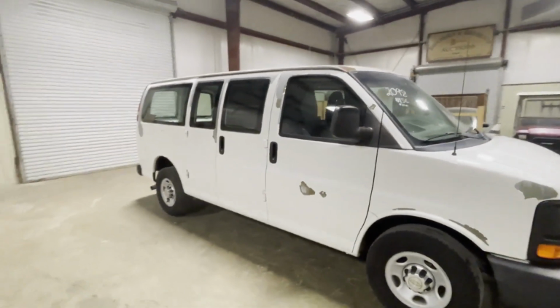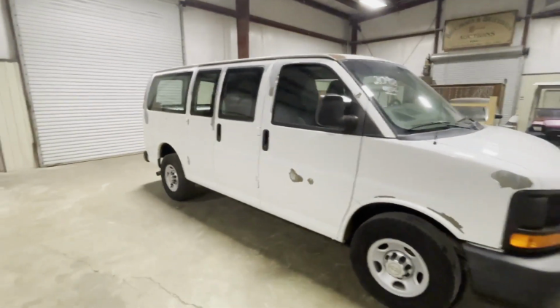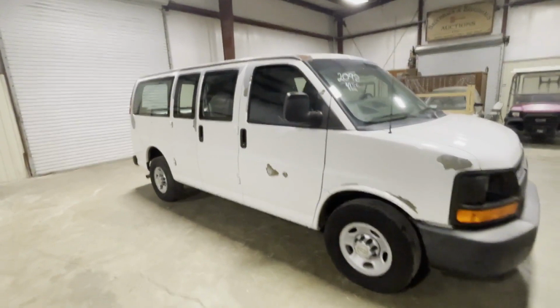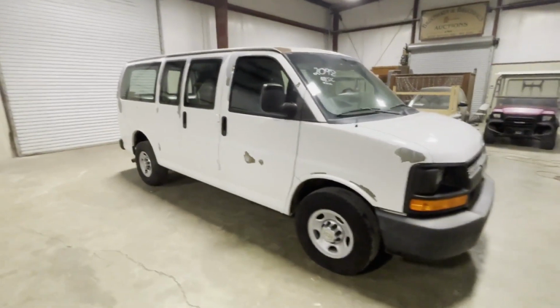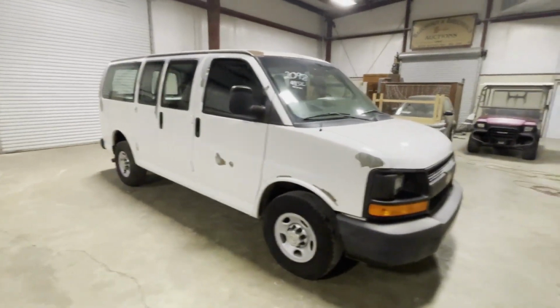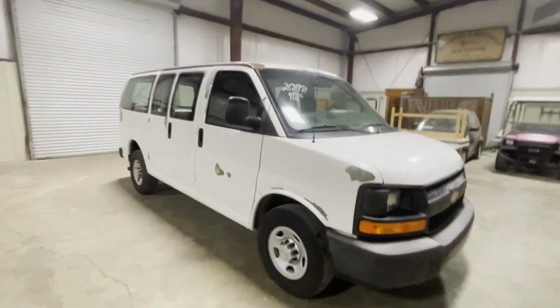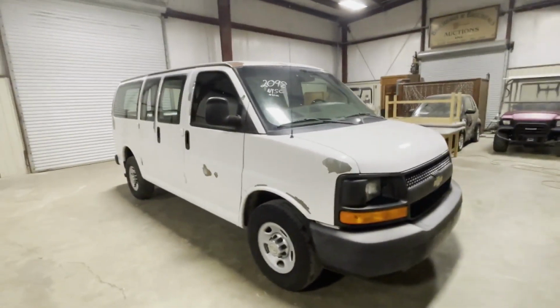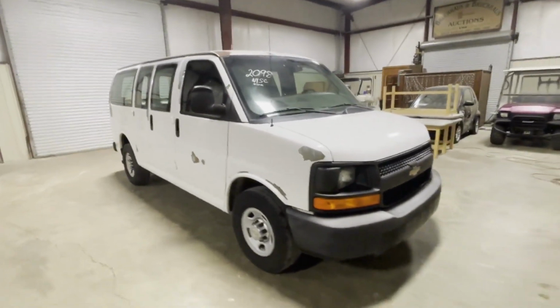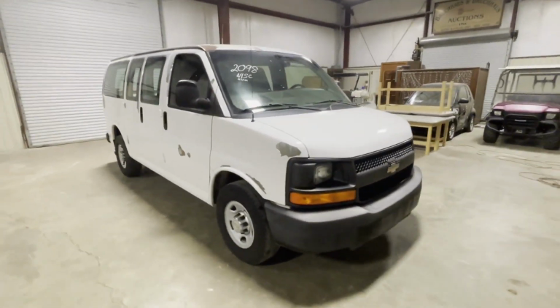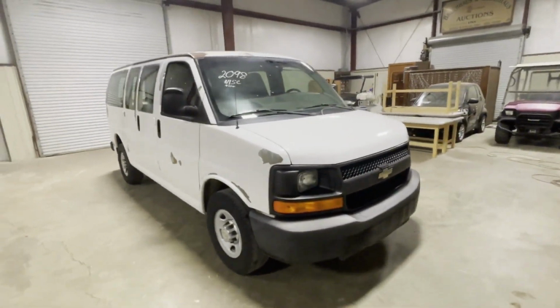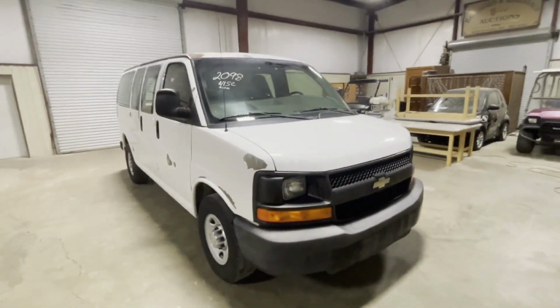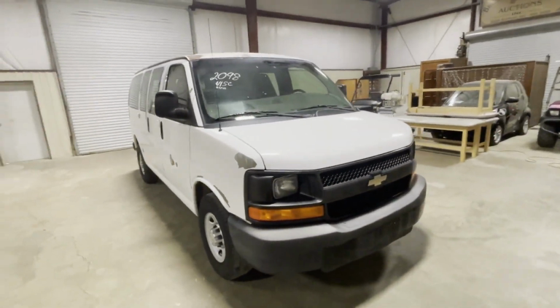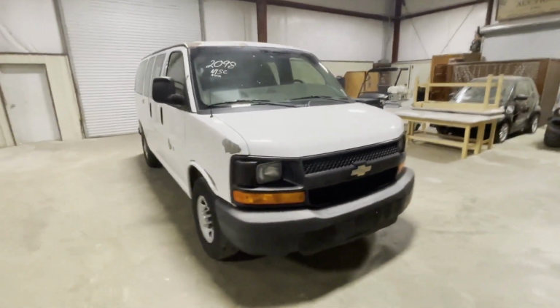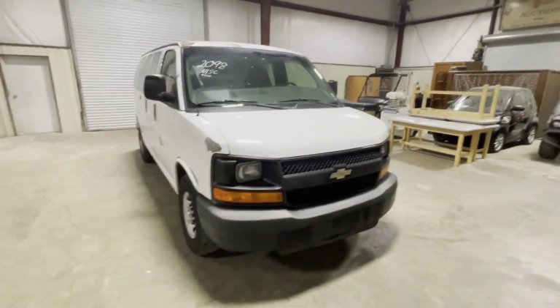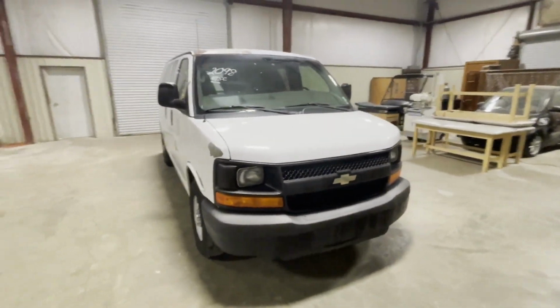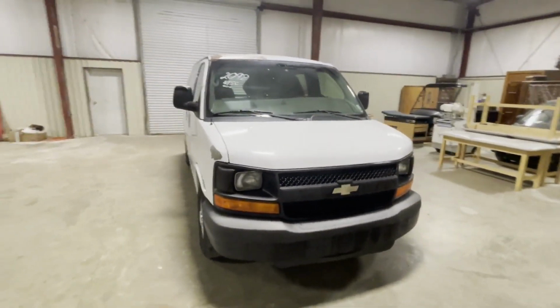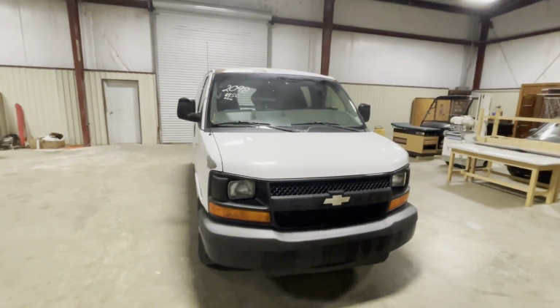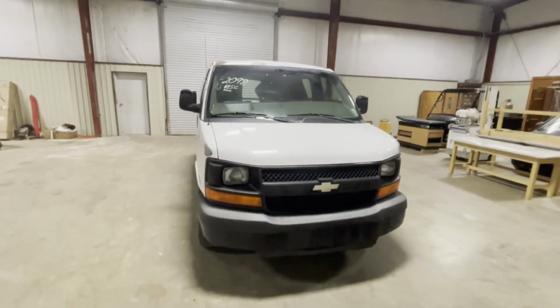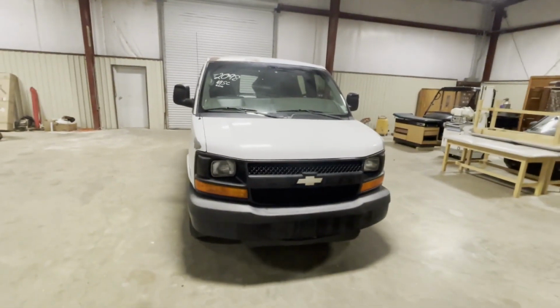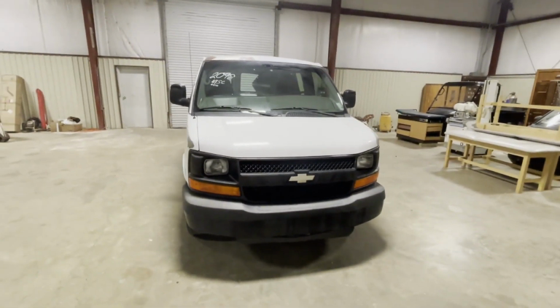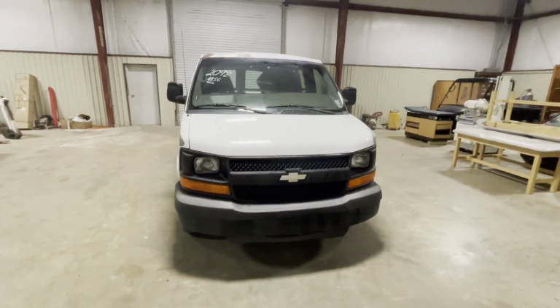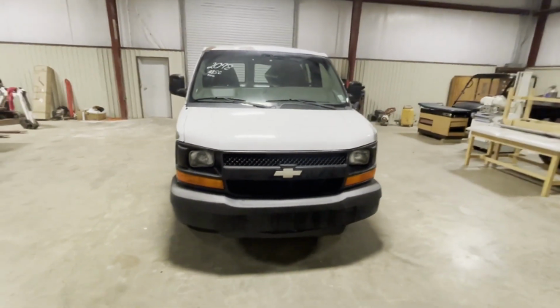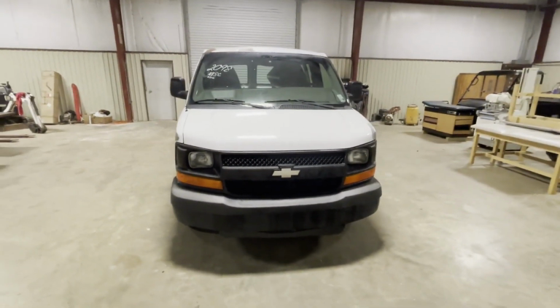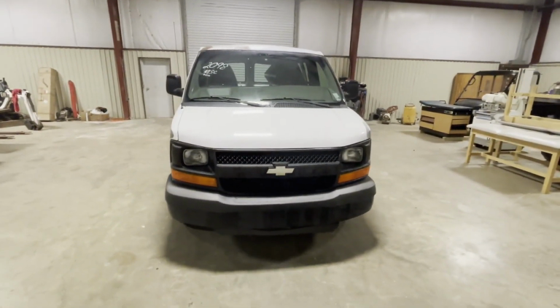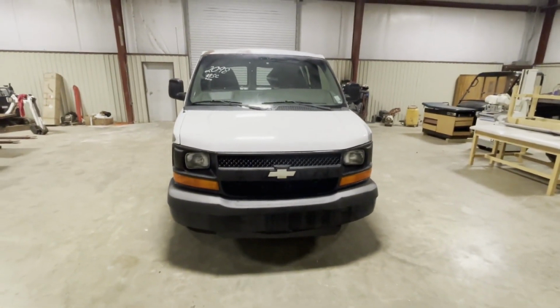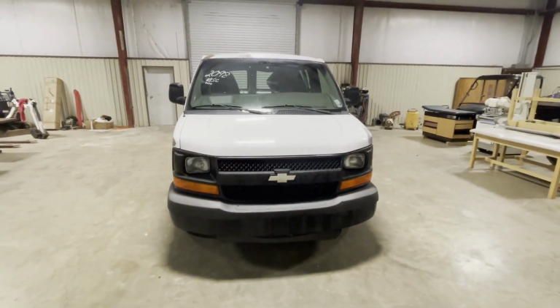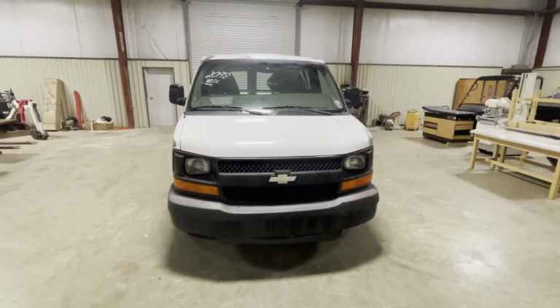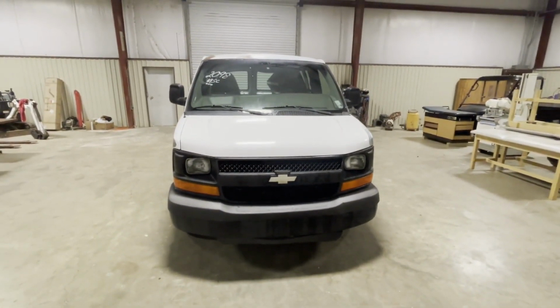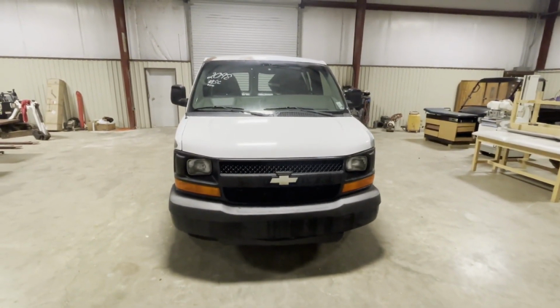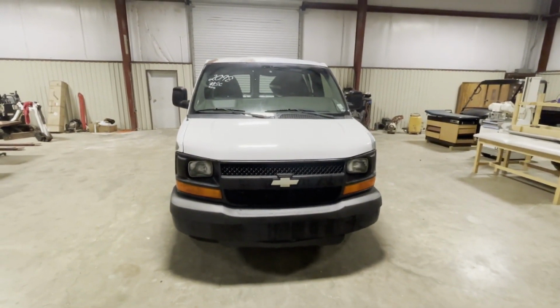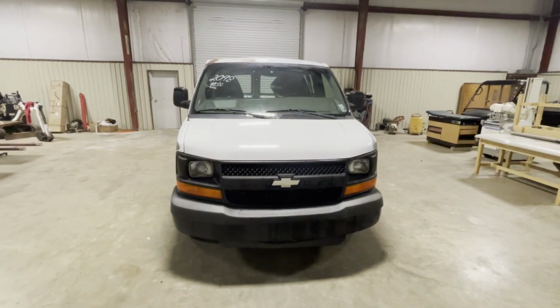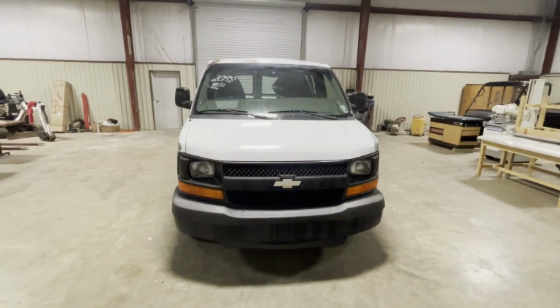The insides are nice and clean, as you can see. No major body damage — a little bit of paint, but that's nothing major. You can take it out and paint it and have a pretty nice van here. It's a 2011 panel van with 158,000 miles. Came off a local utility company.